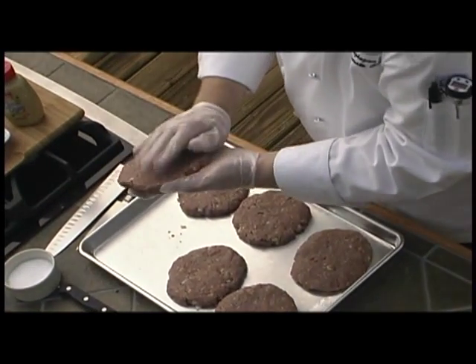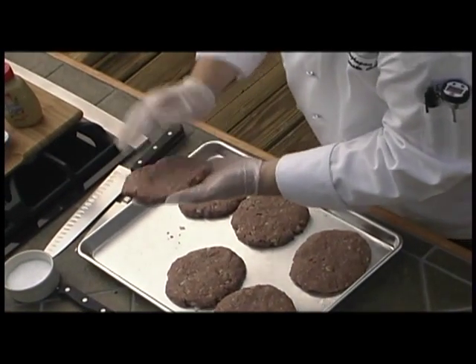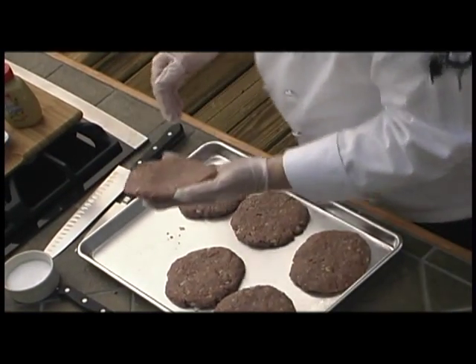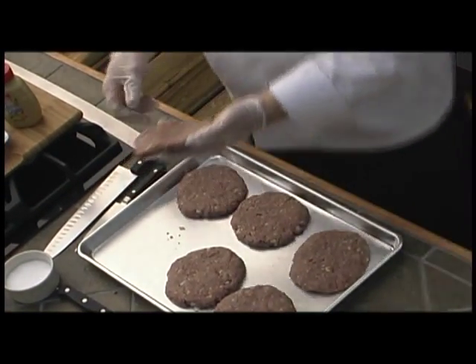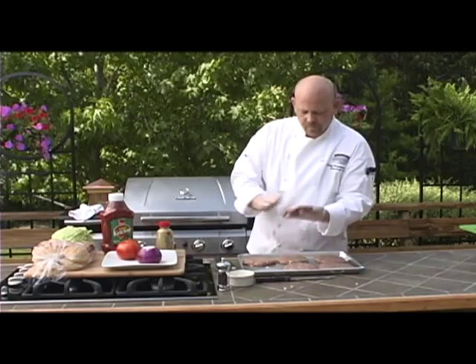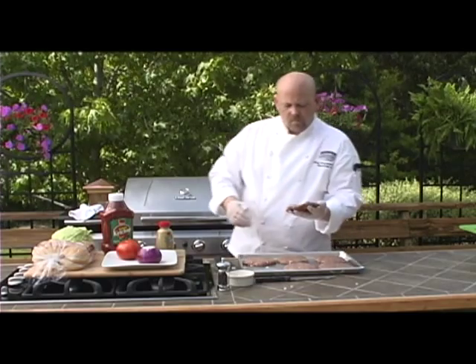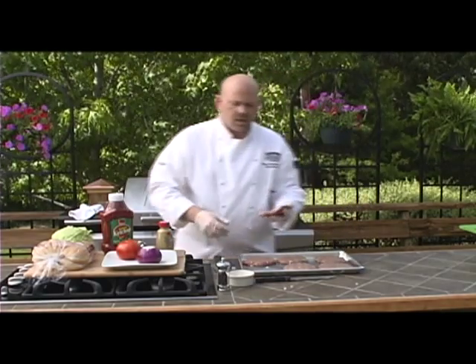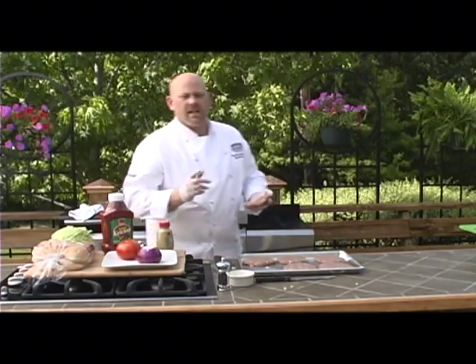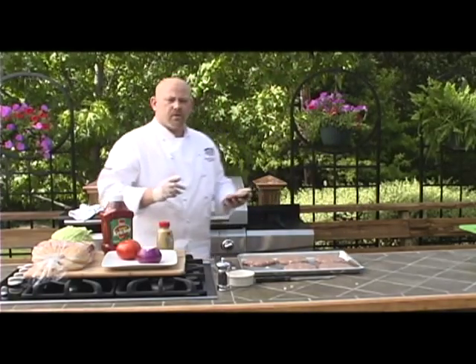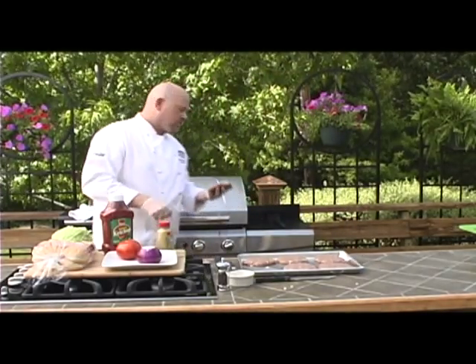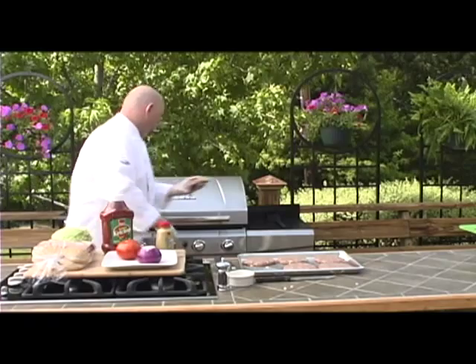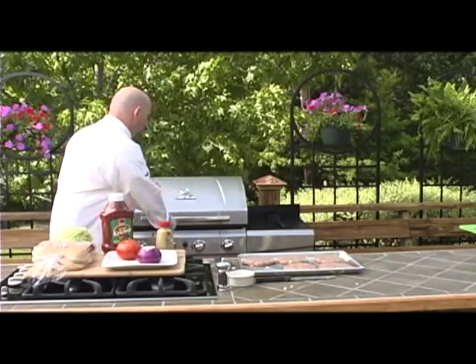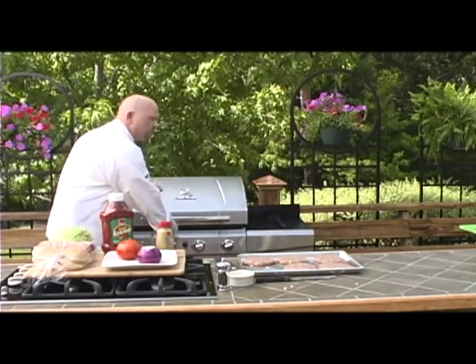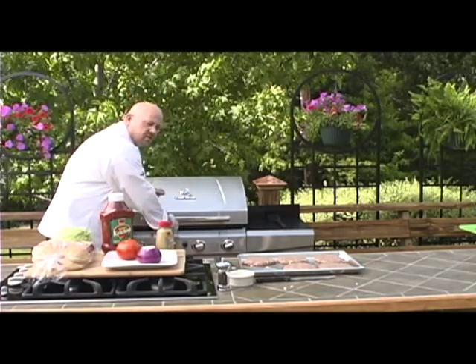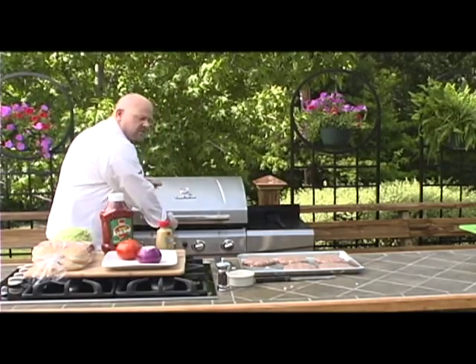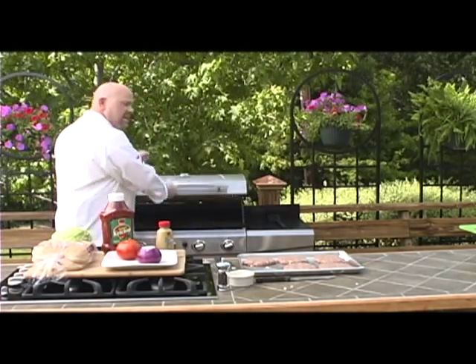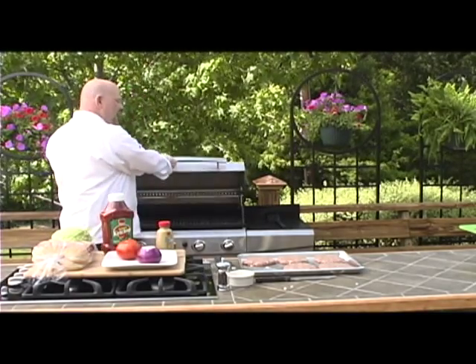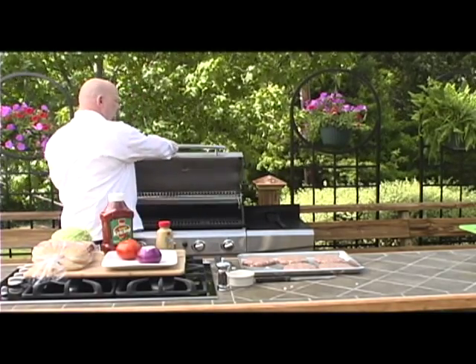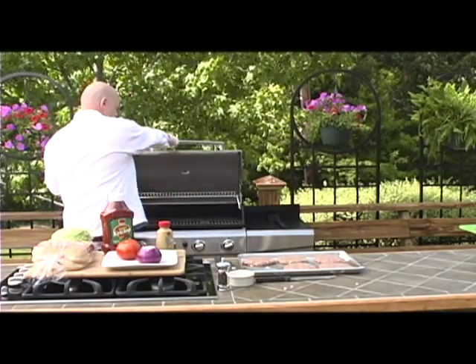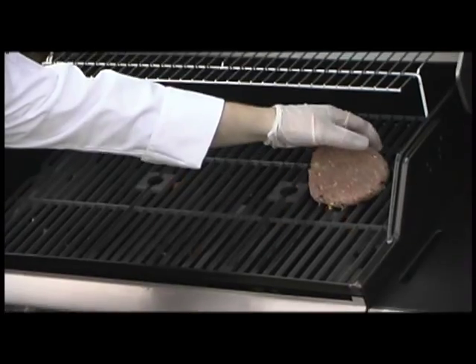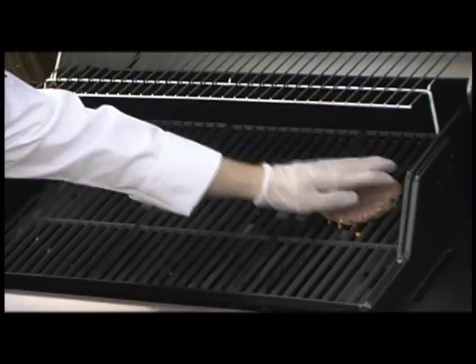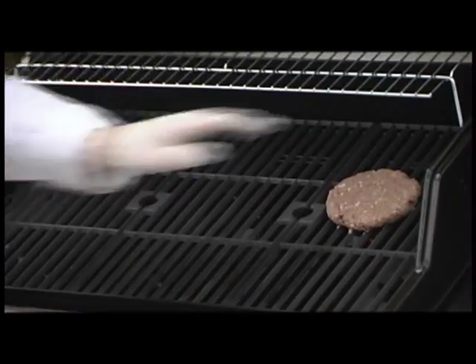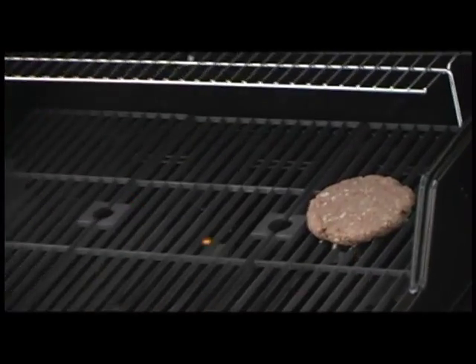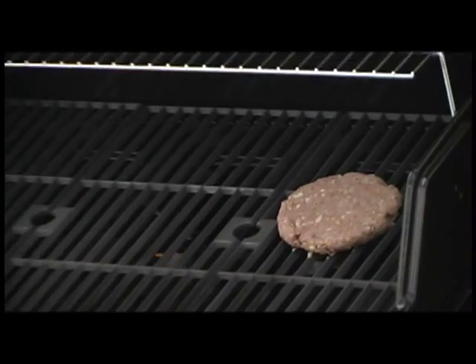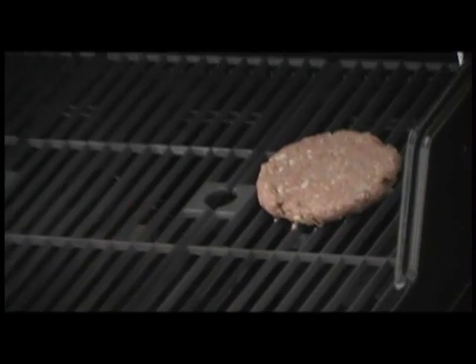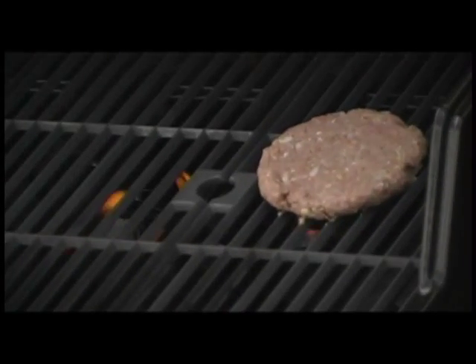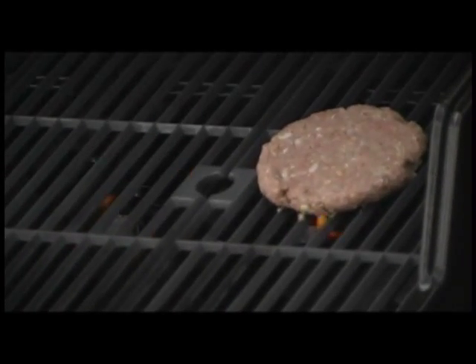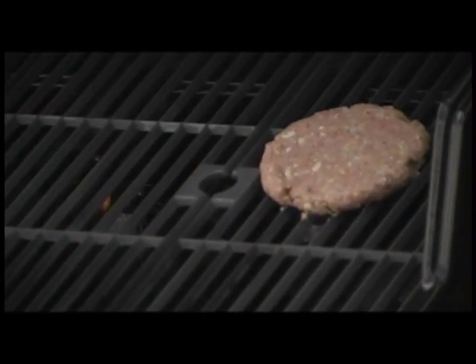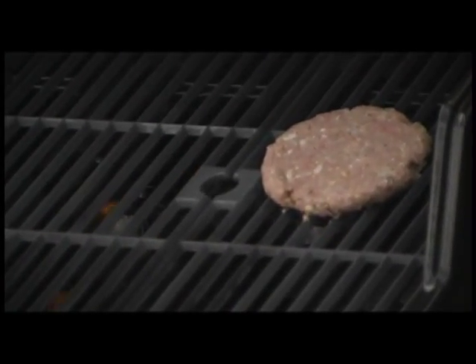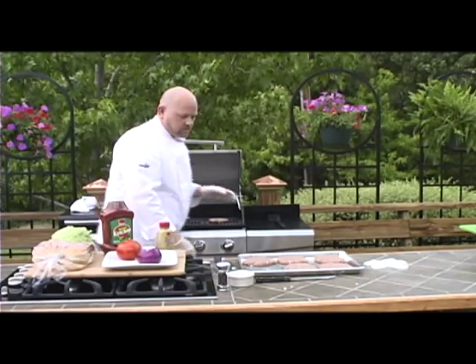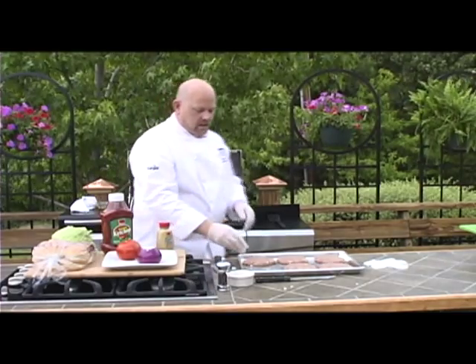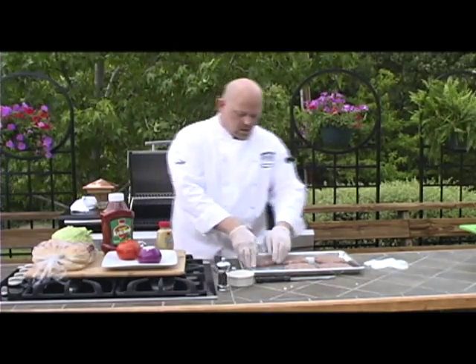Now I'm going to get those put on the grill. You're going to want to heat up your grill to at least 400 degrees, medium high heat. Really important with burgers — put them on and leave them alone.